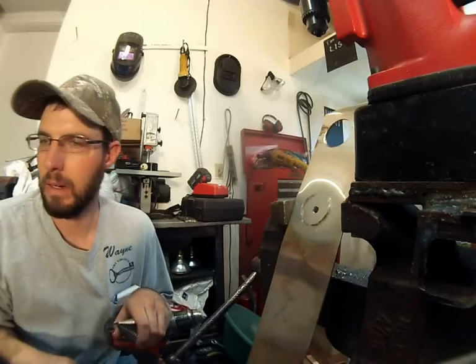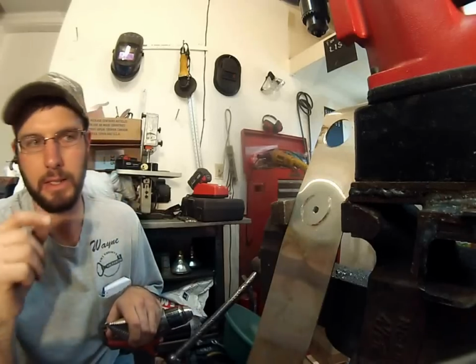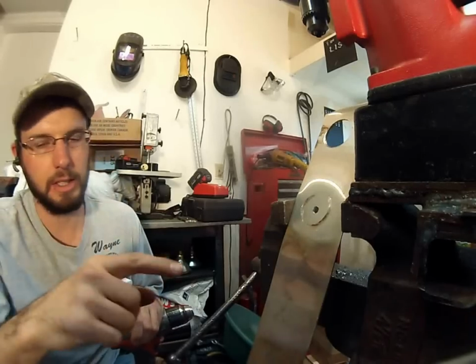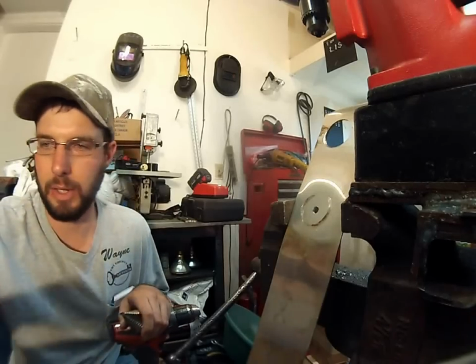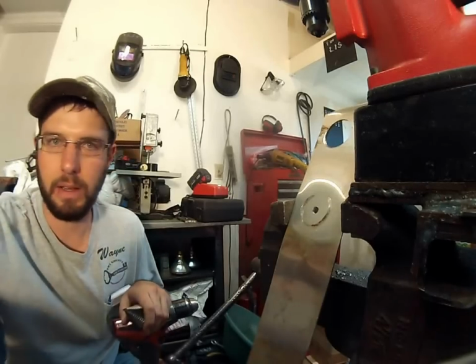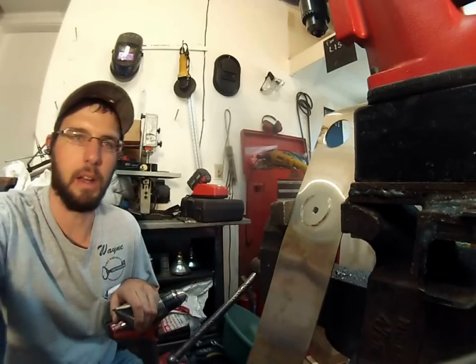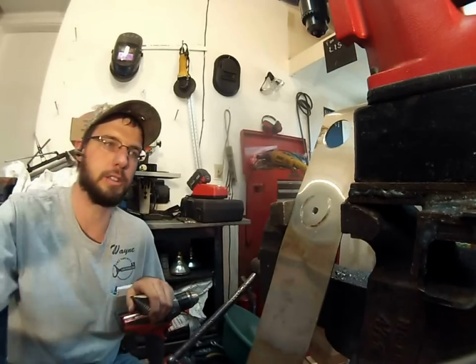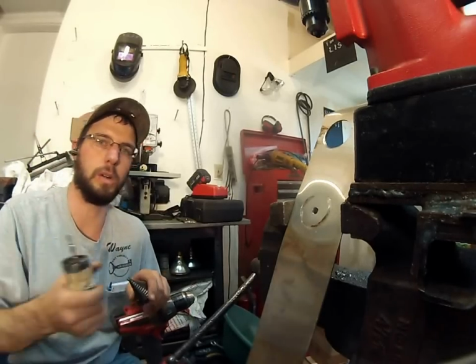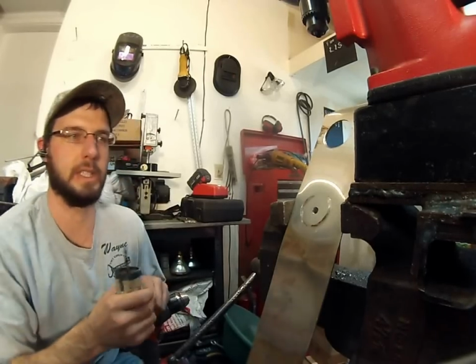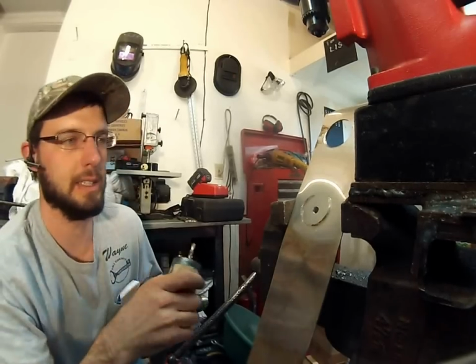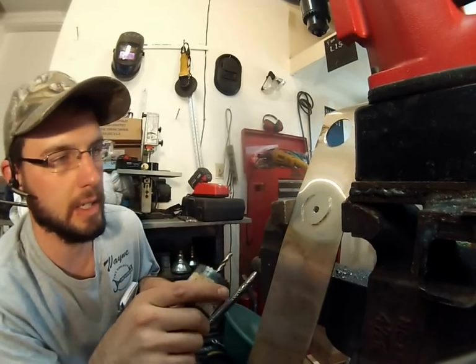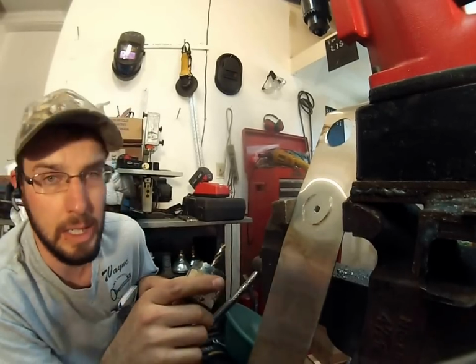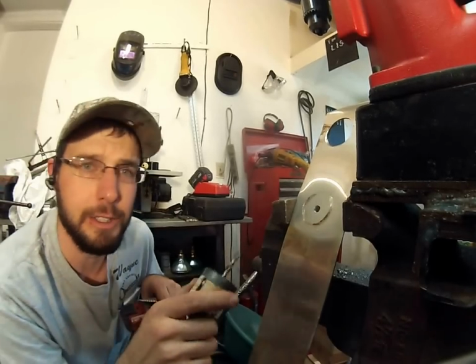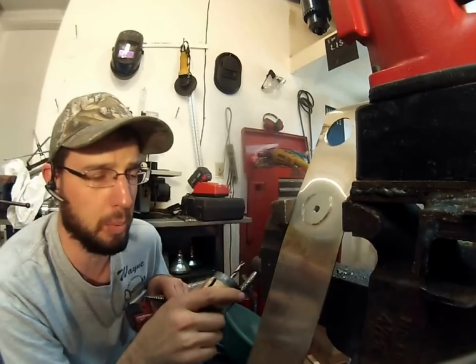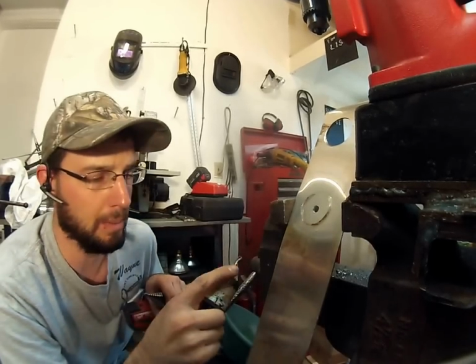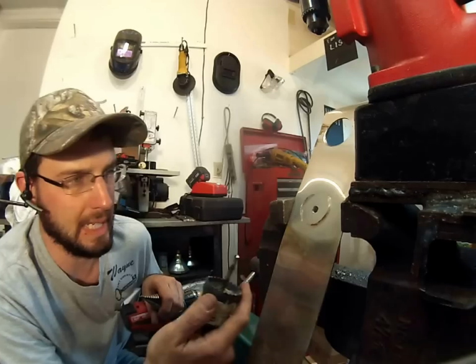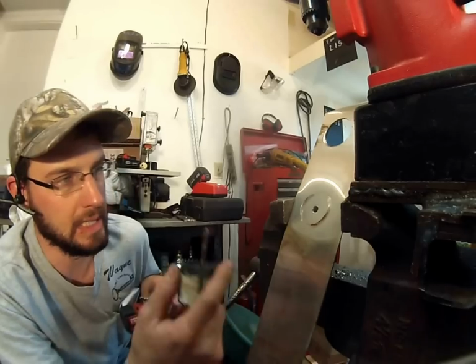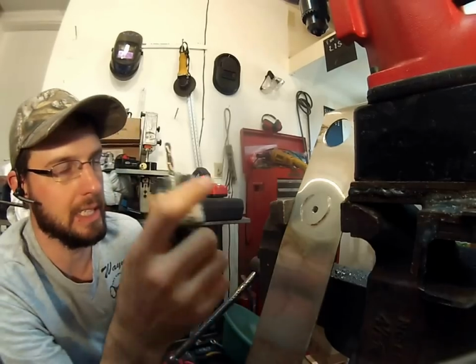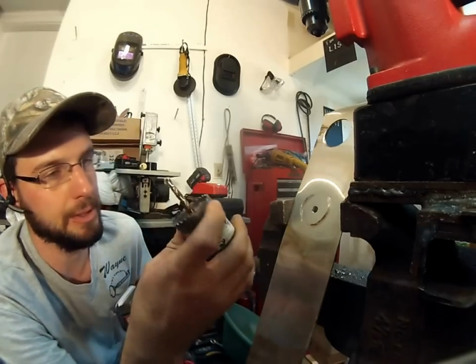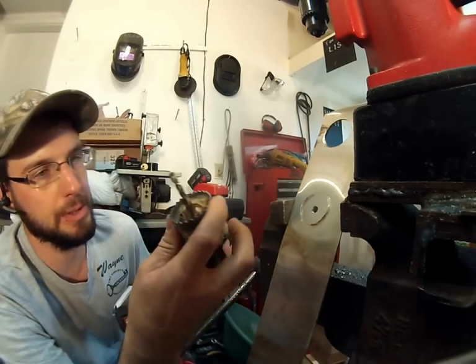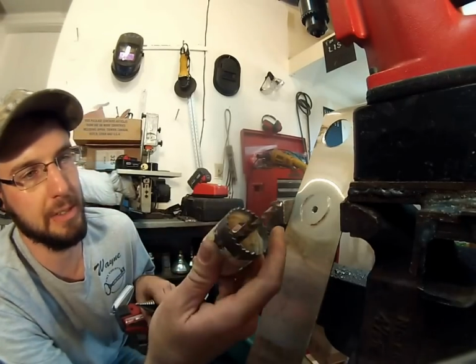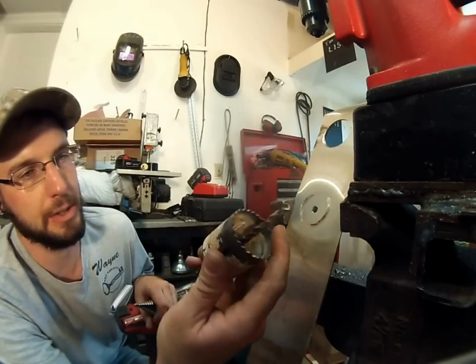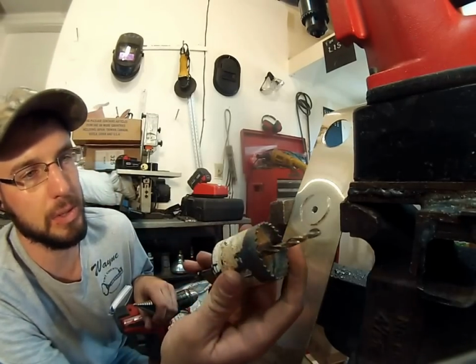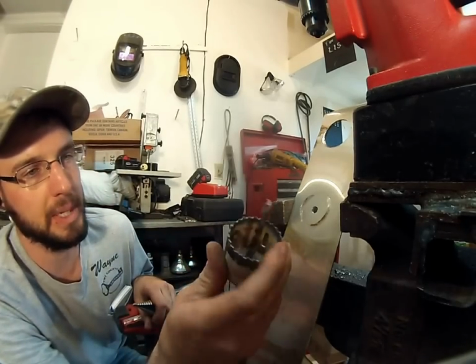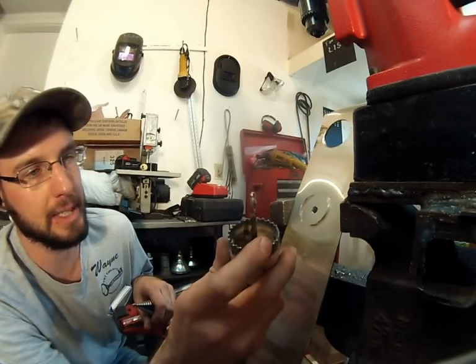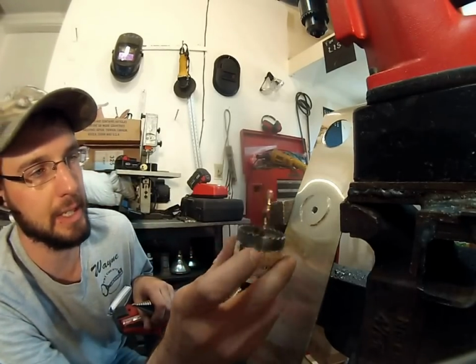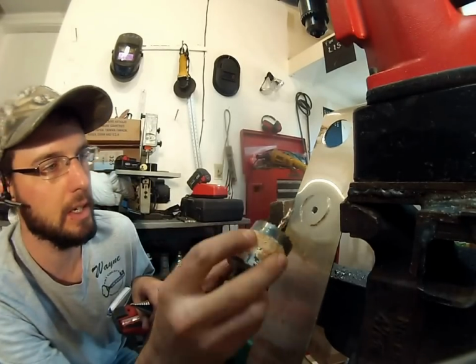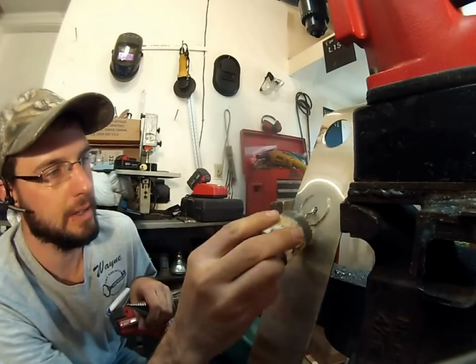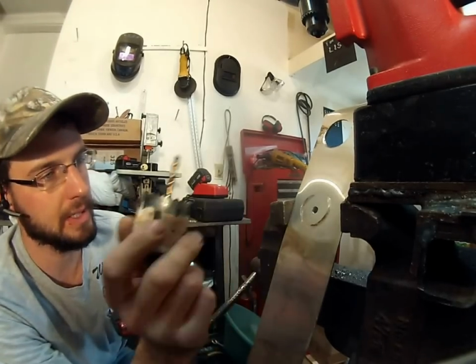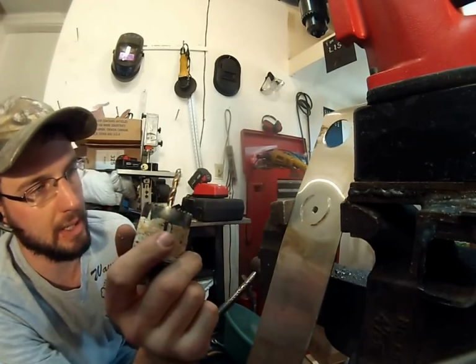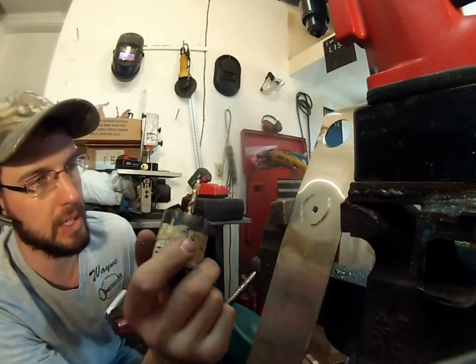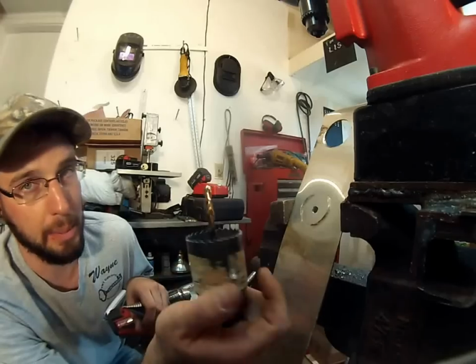Alright, so you need to drill a large hole in stainless steel. You have a problem, because if you use a conventional hole saw bit like this here, this is exactly what's going to happen.